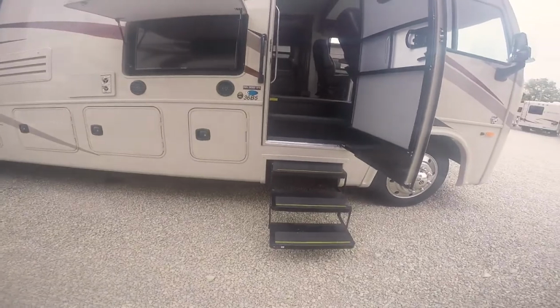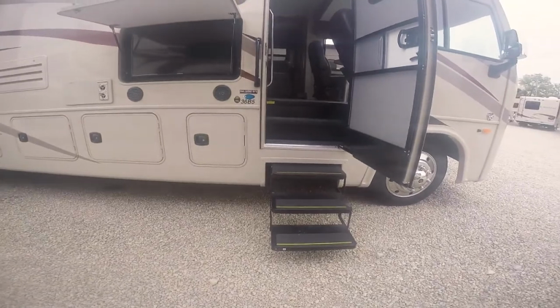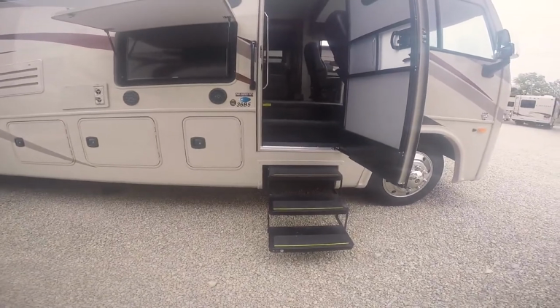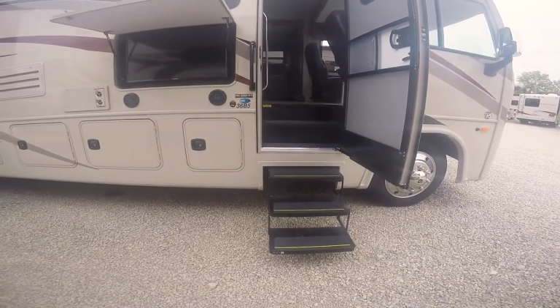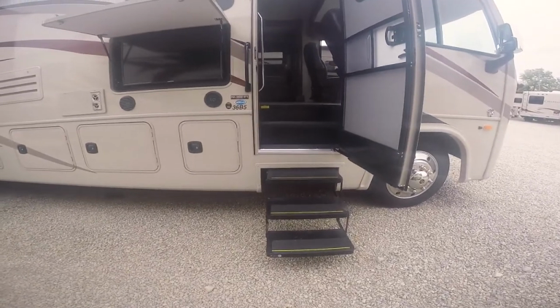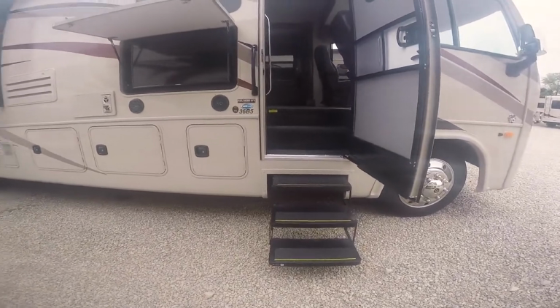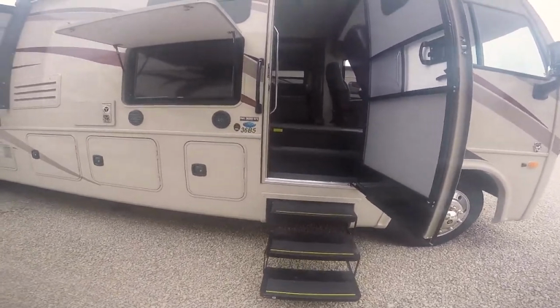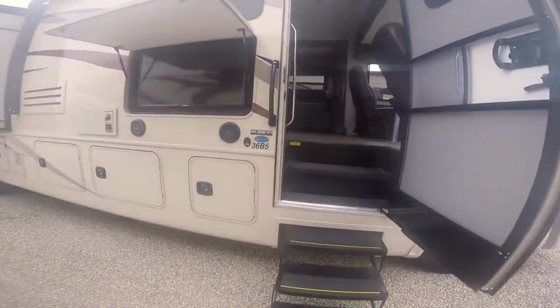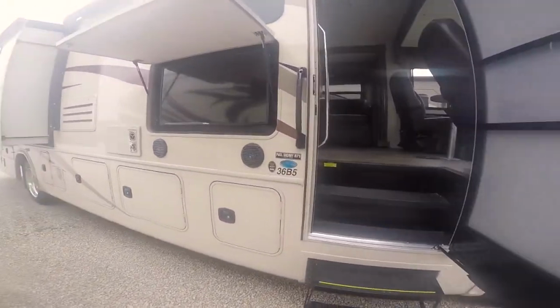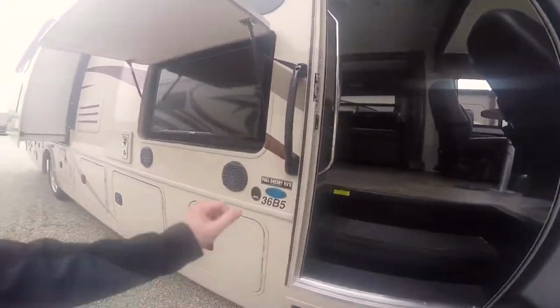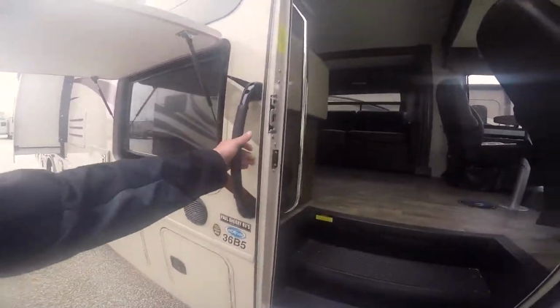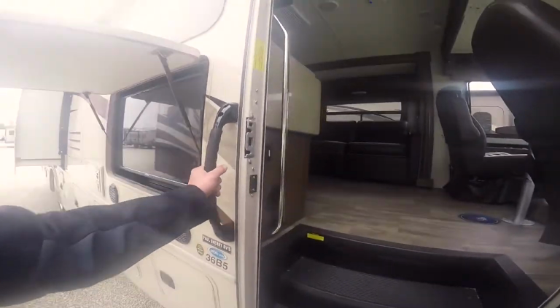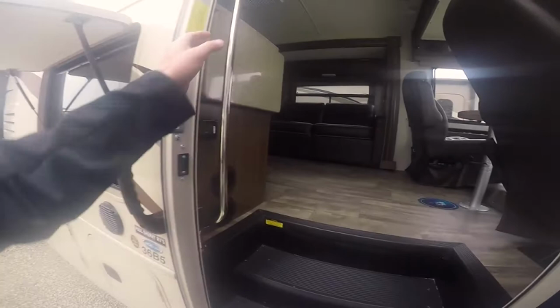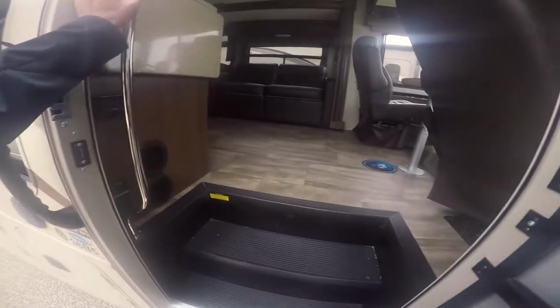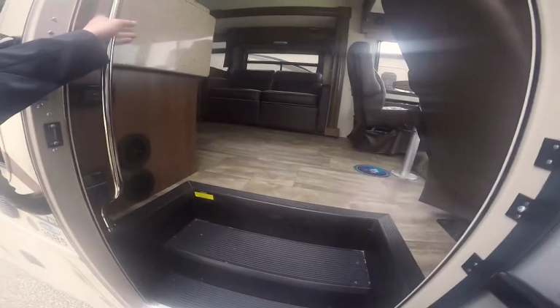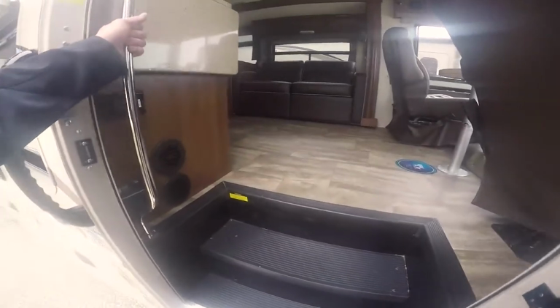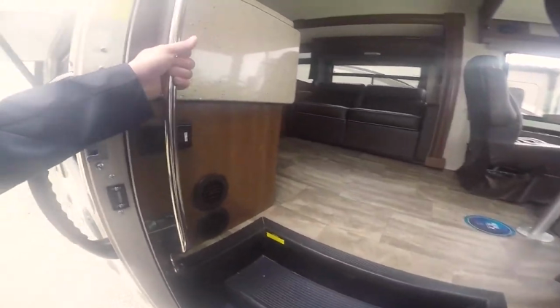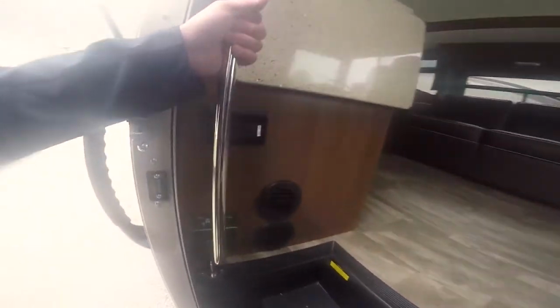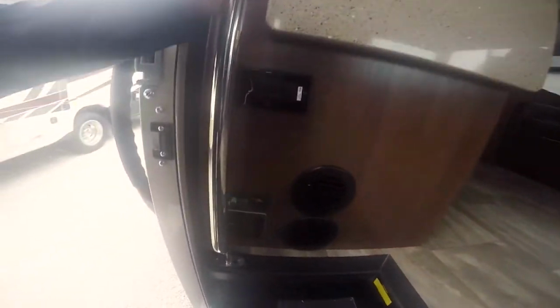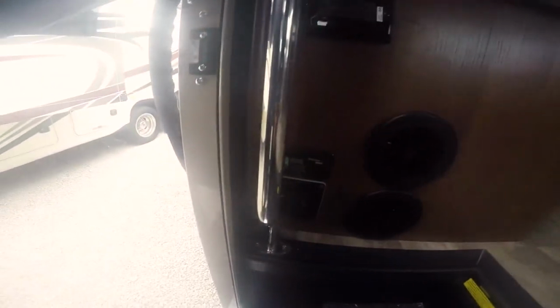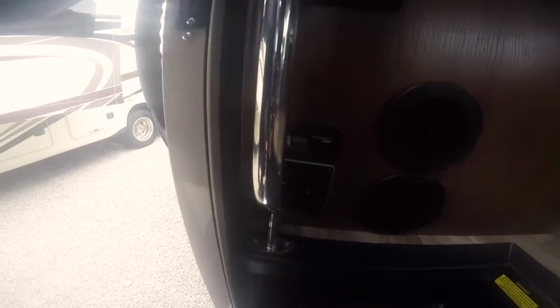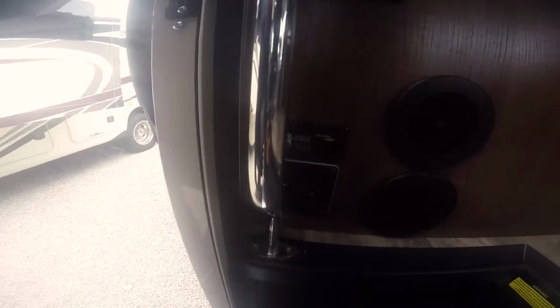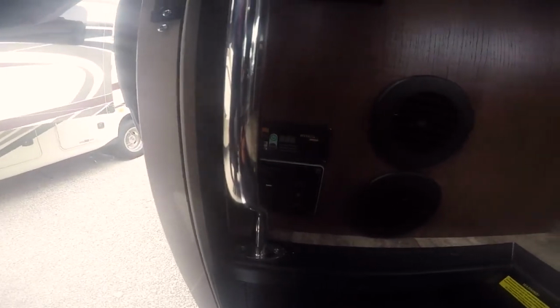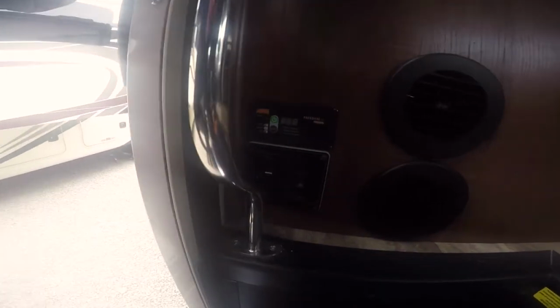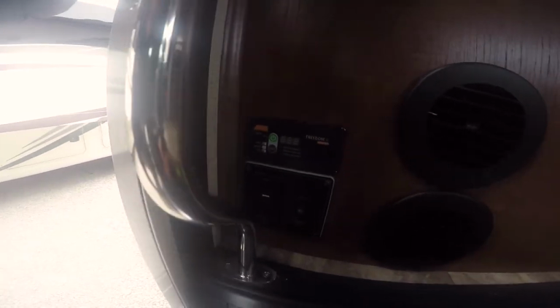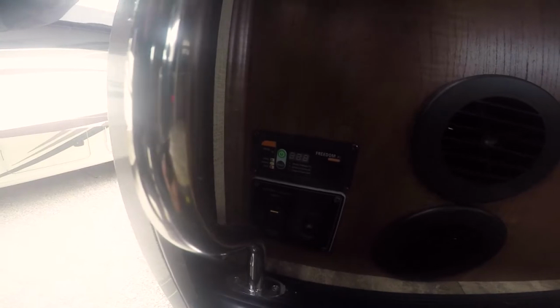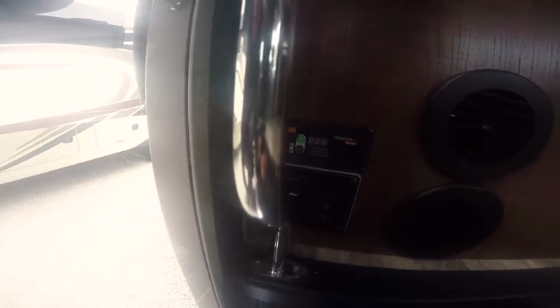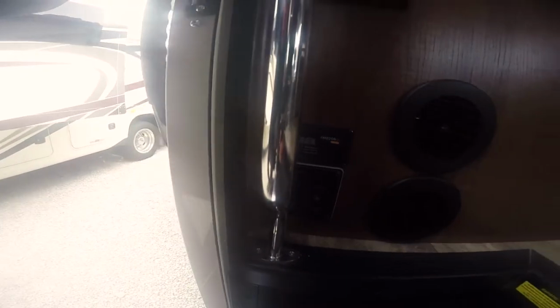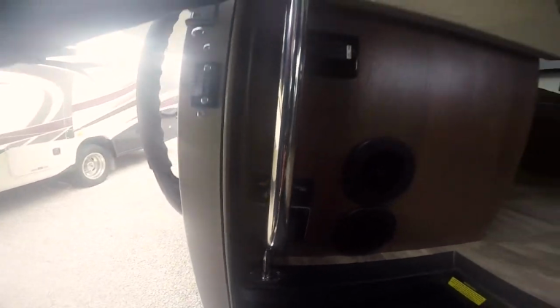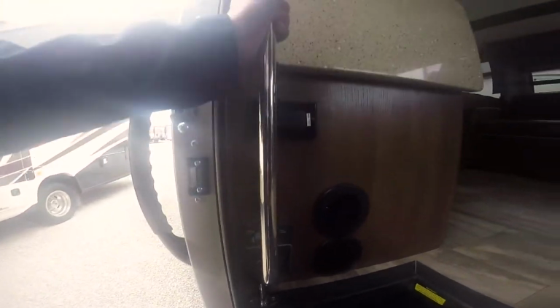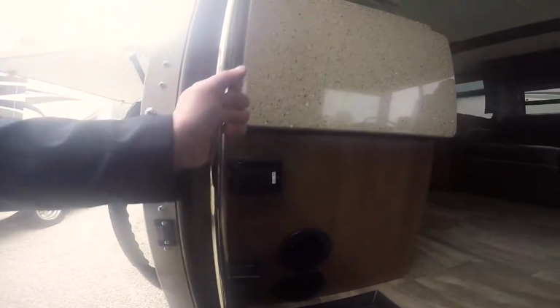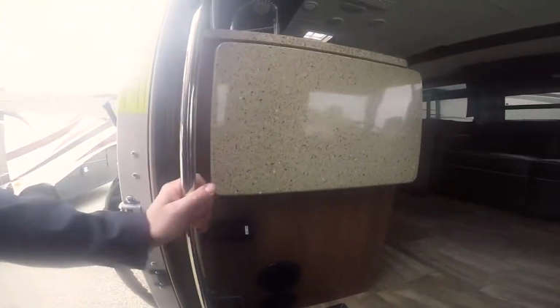You're going to have a three-step entry here, a nice wide door with grab handles on both sides. As soon as you come inside there's going to be a power inverter switch, your battery disconnect, and your entry lights.